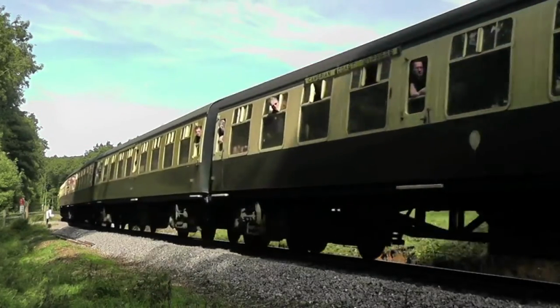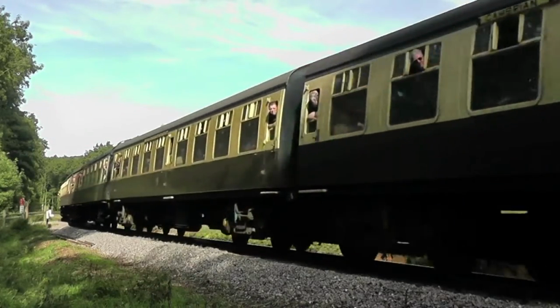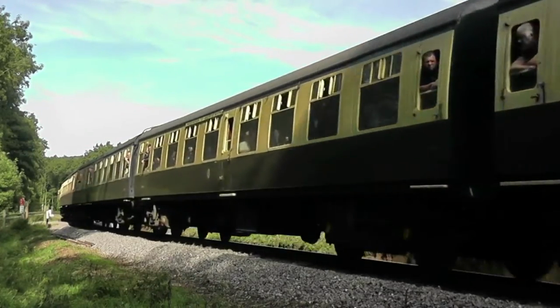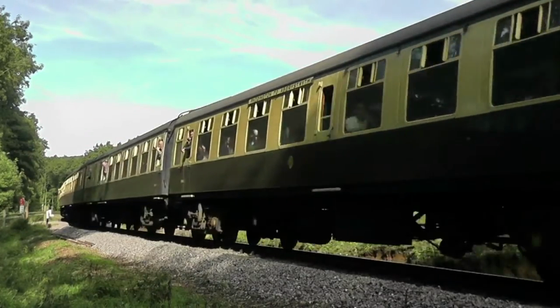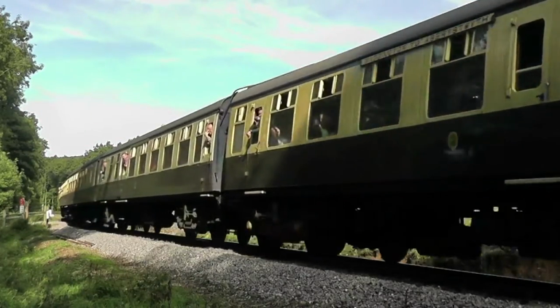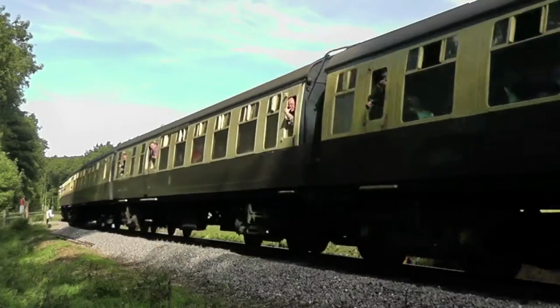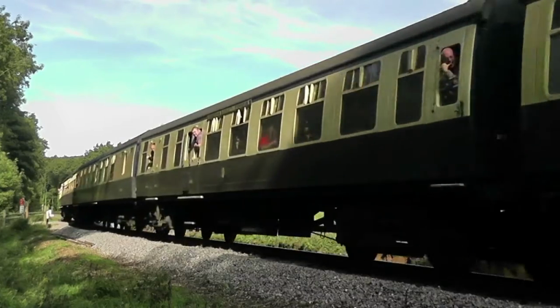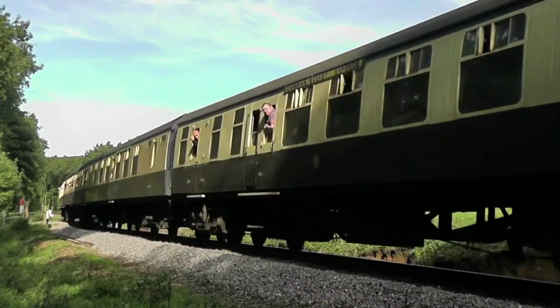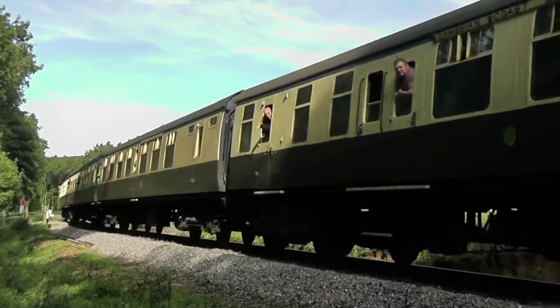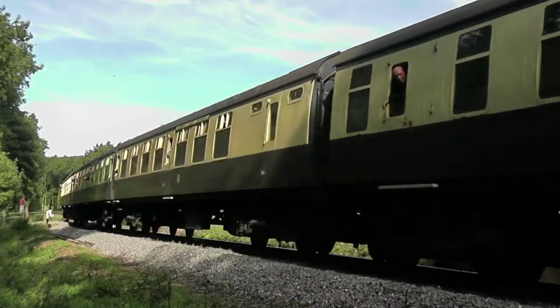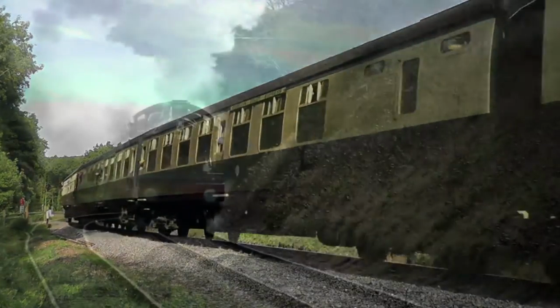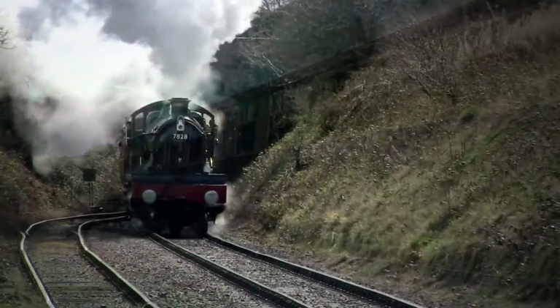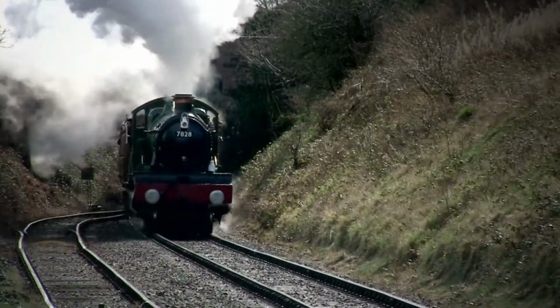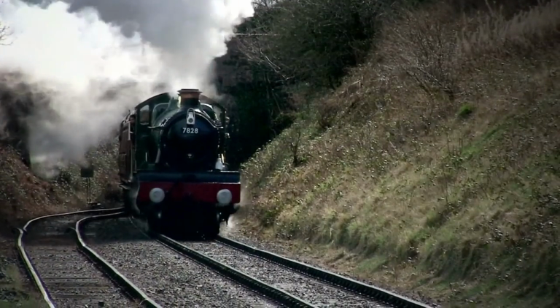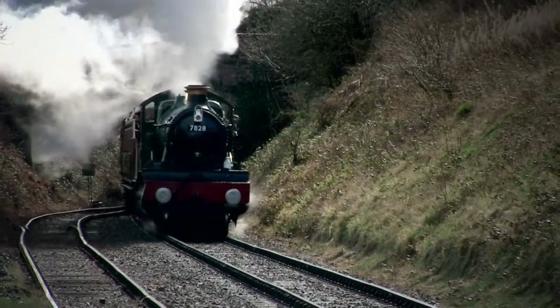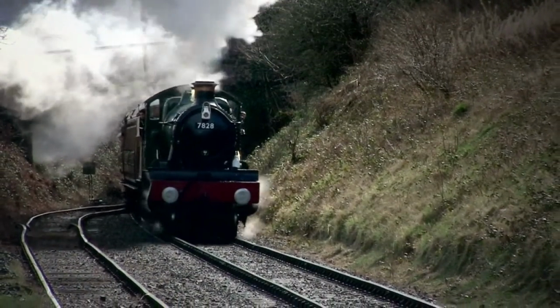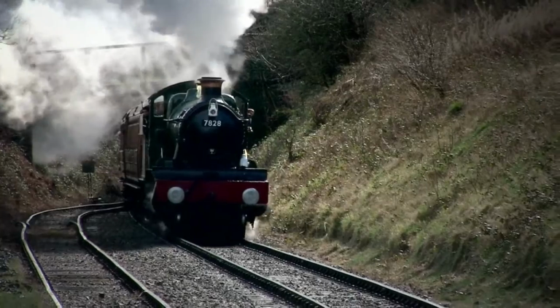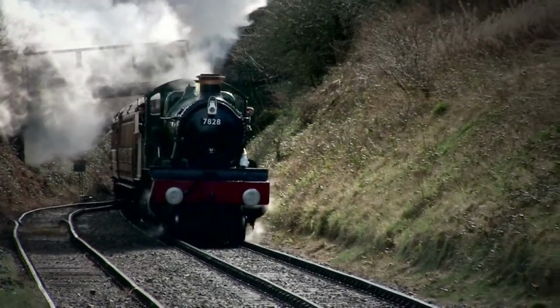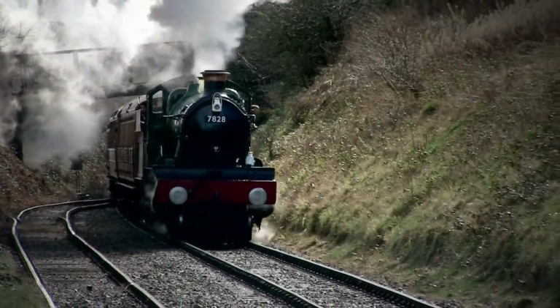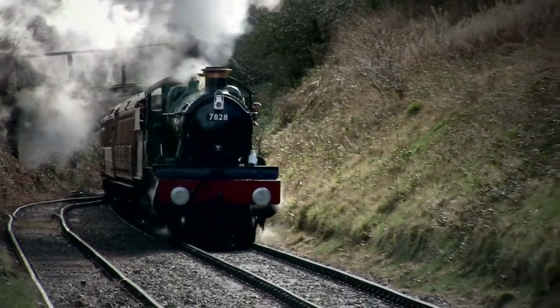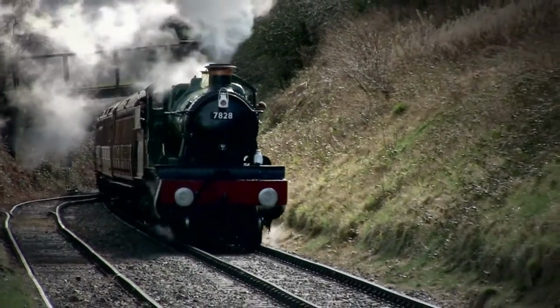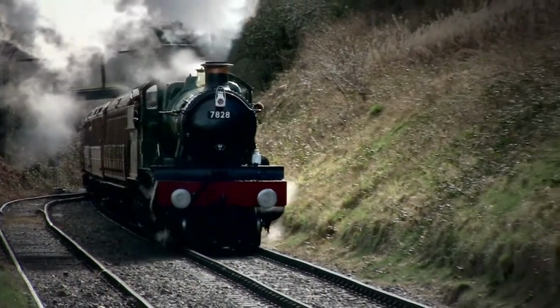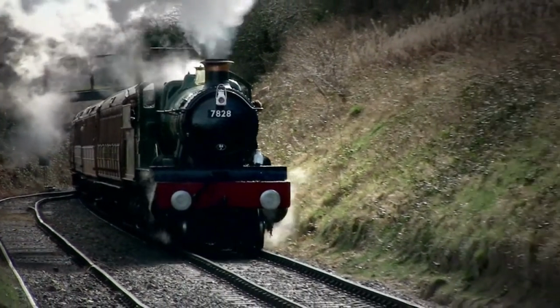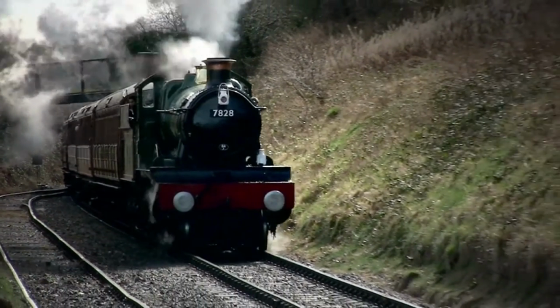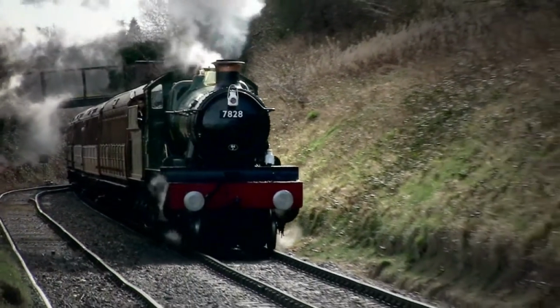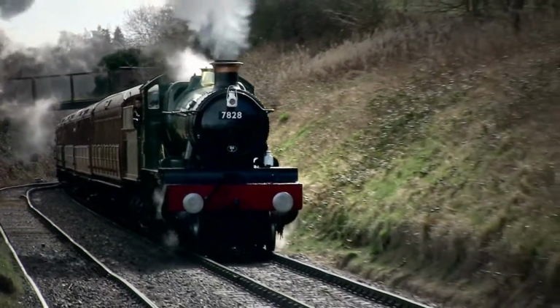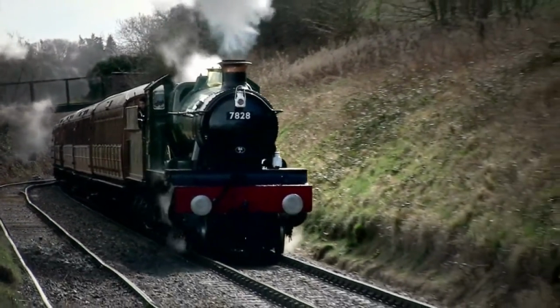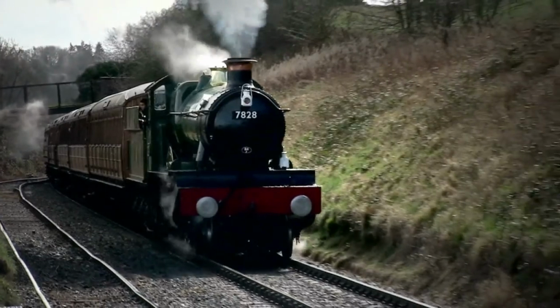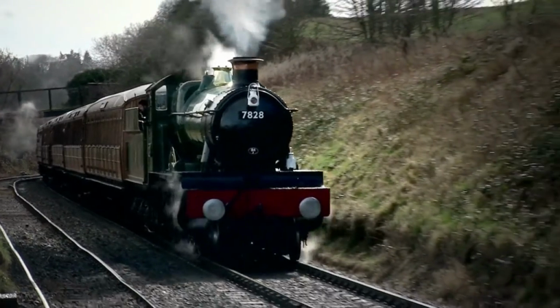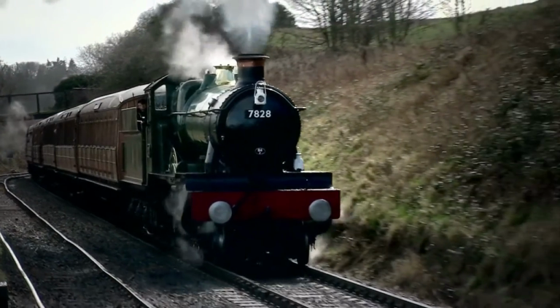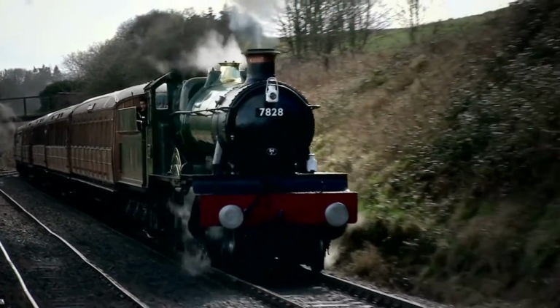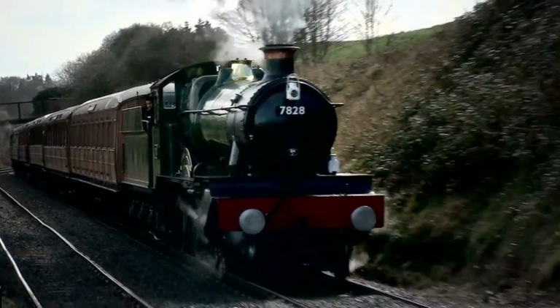They really were streets ahead of the old Dean and Churchwood designs. Compared to the Duke Dogs and other 440s, their tractive effort was approximately 8,000 pounds higher, and with an extra pair of driving wheels, they had no problem getting the extra power down.